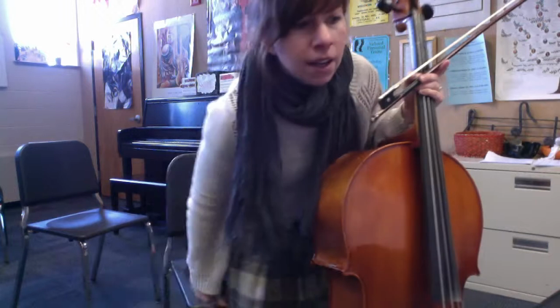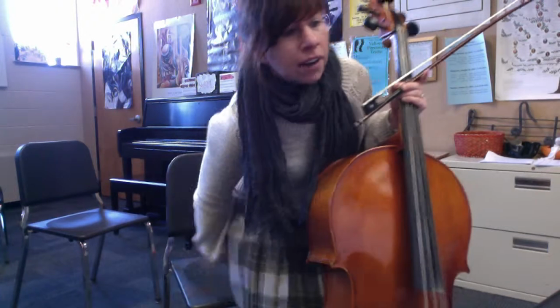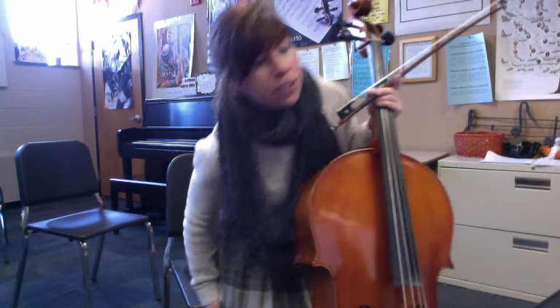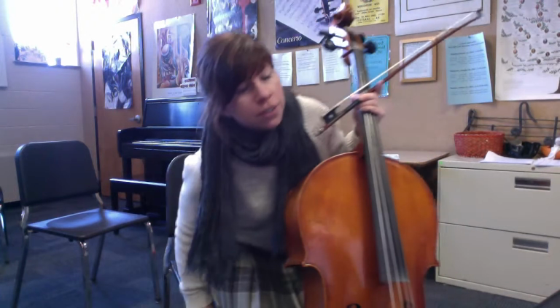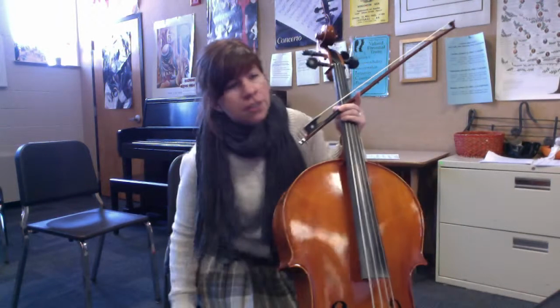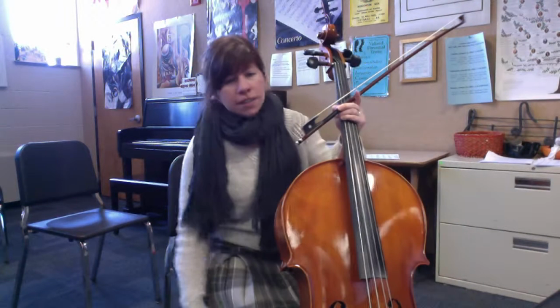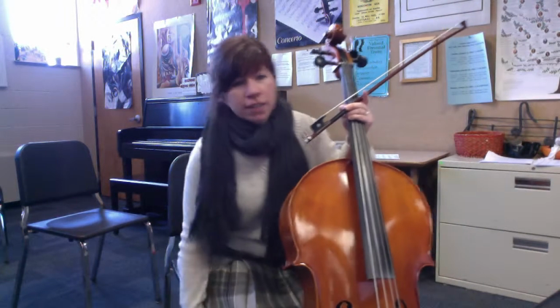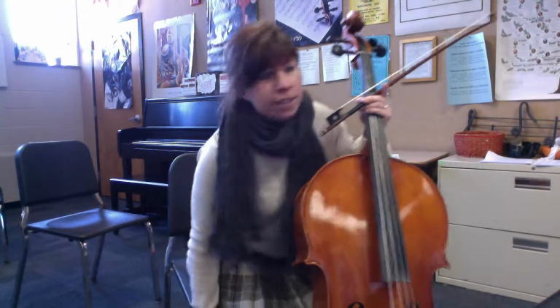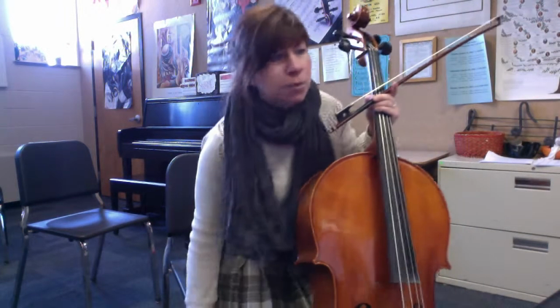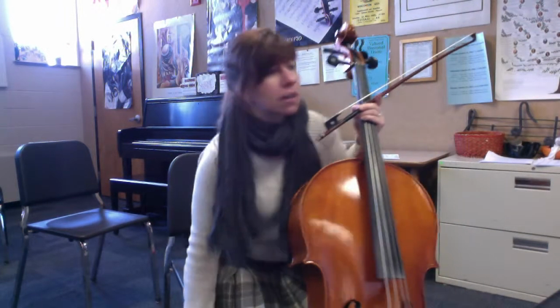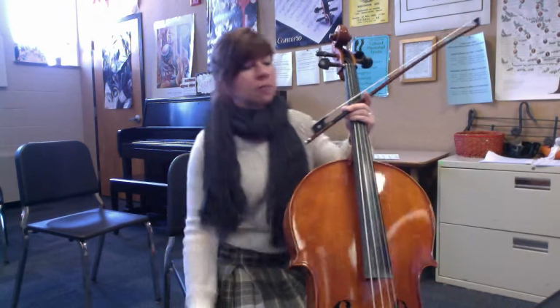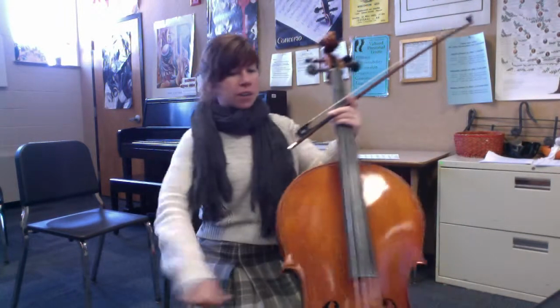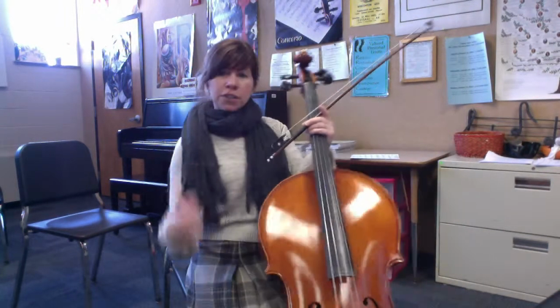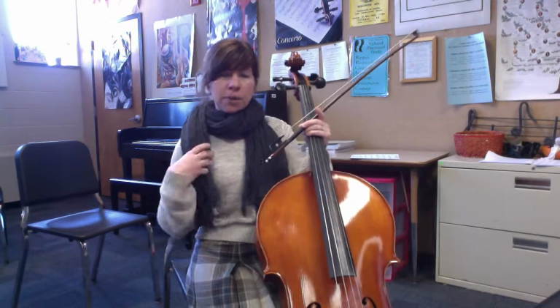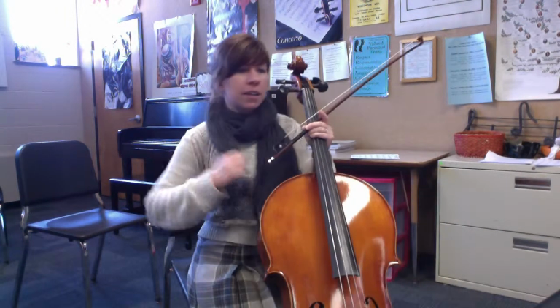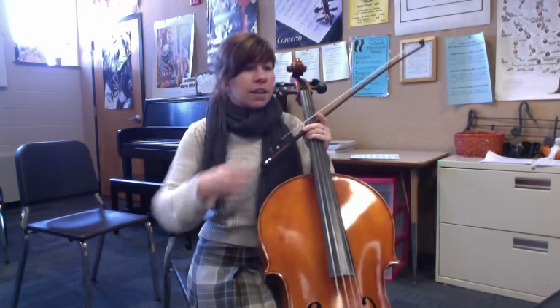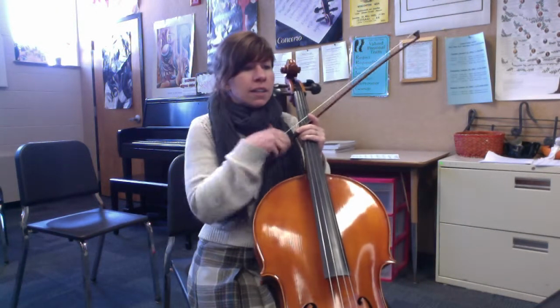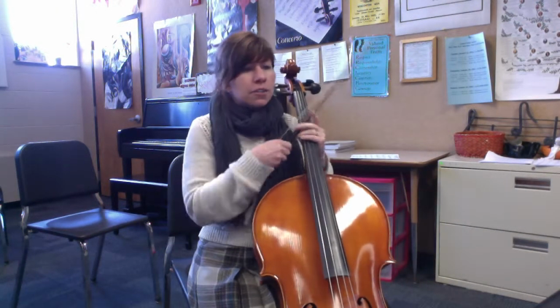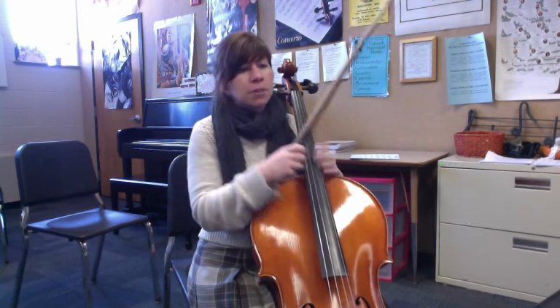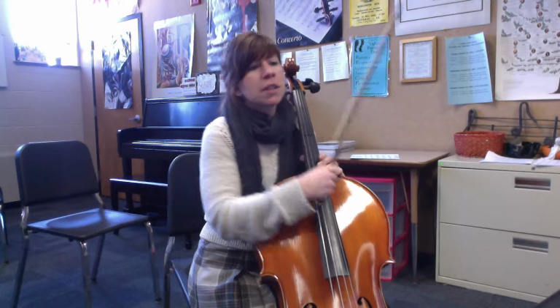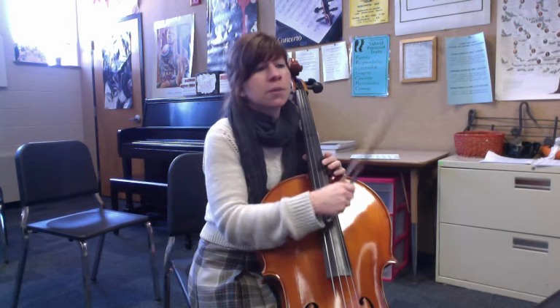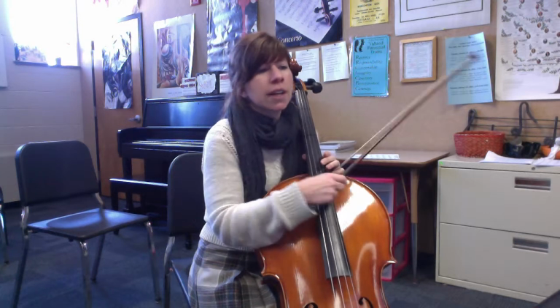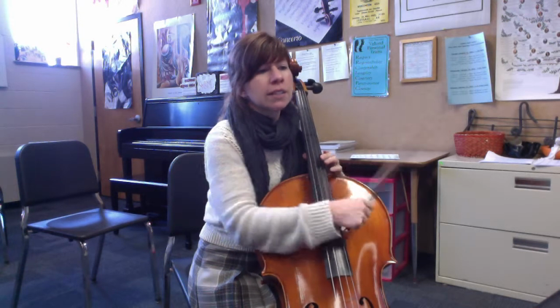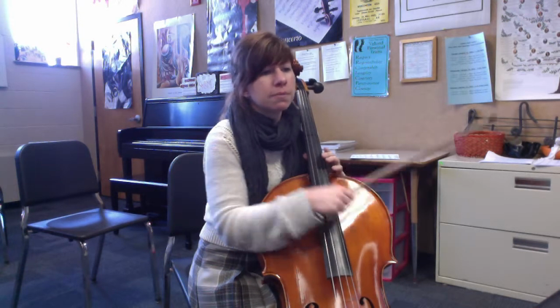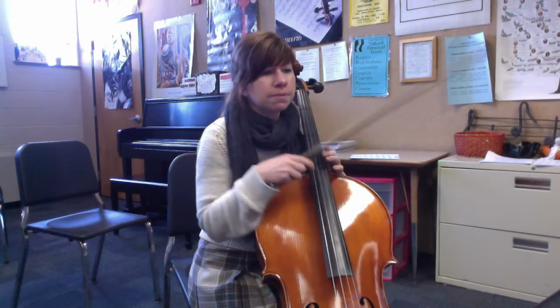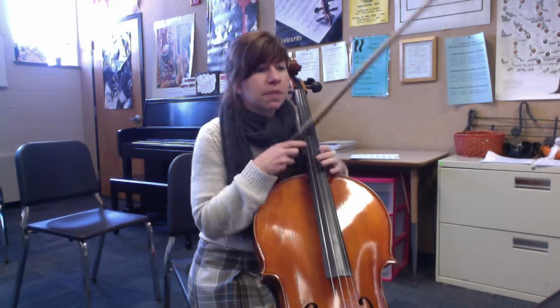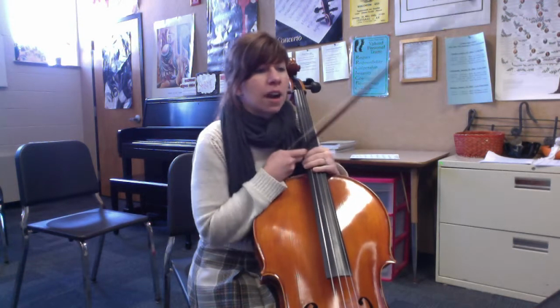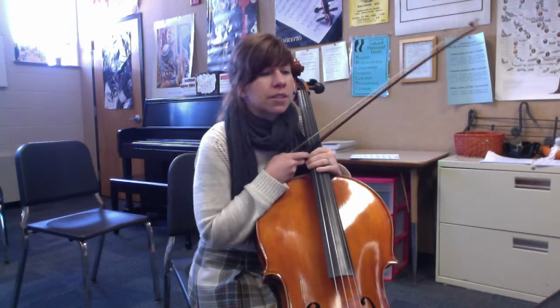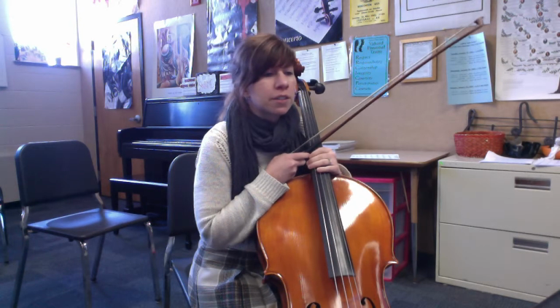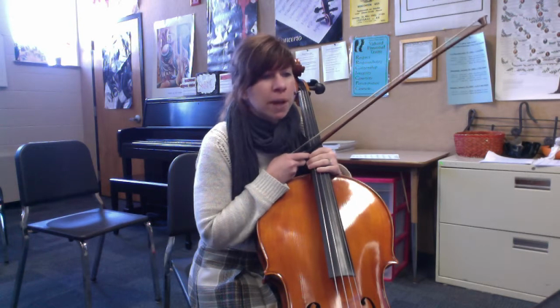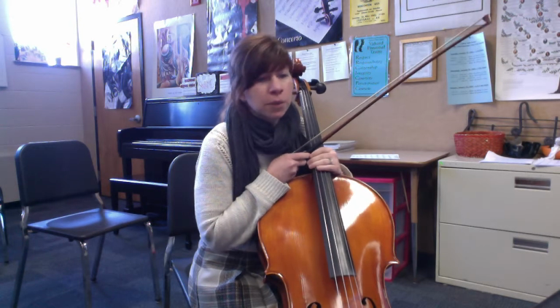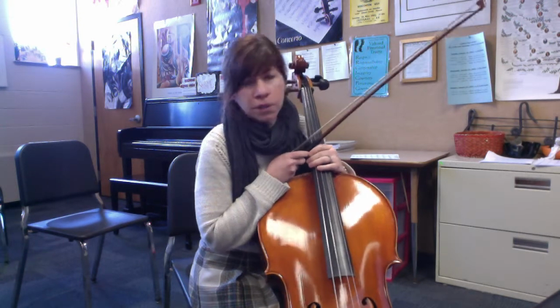Cellos, here's that last little part of Pixar. Sorry about that interruption between classes. All right, so this is back to 131.